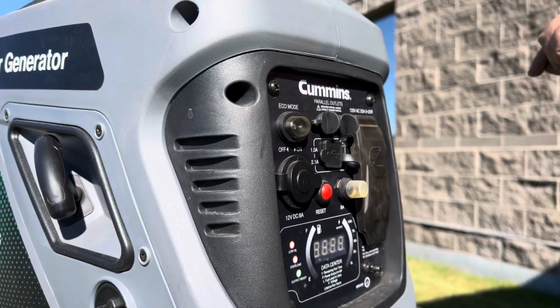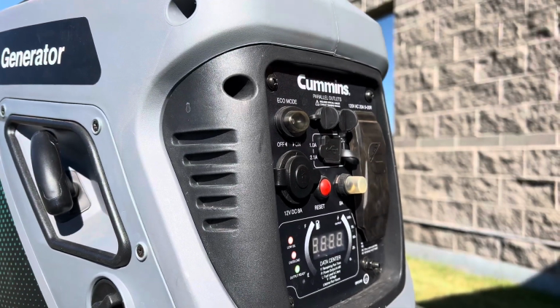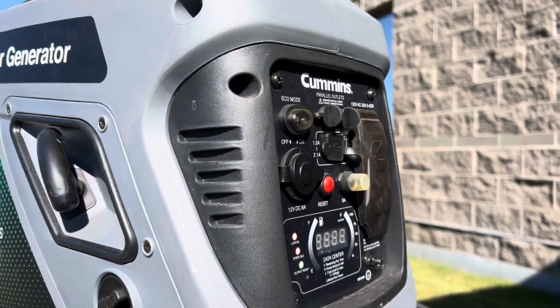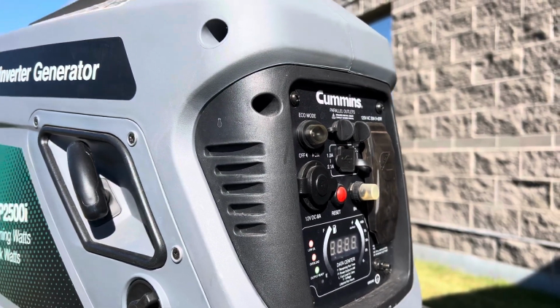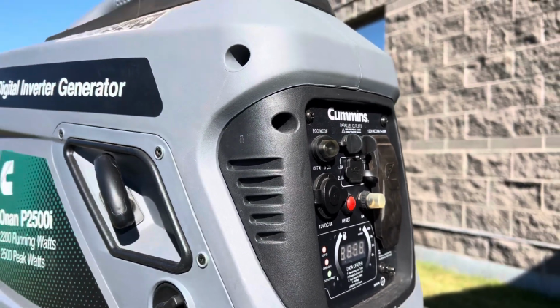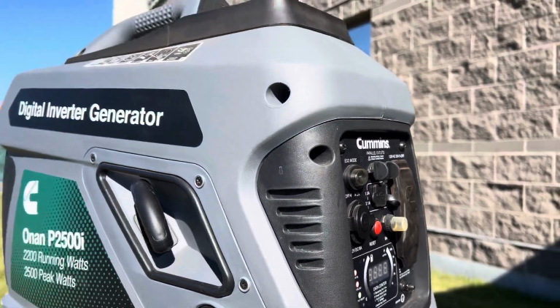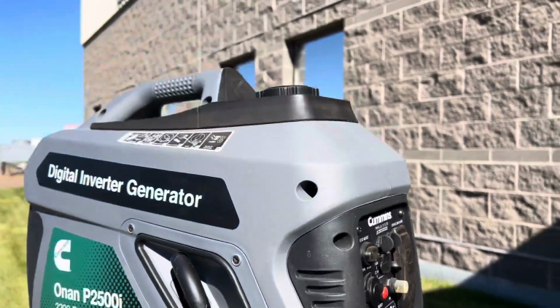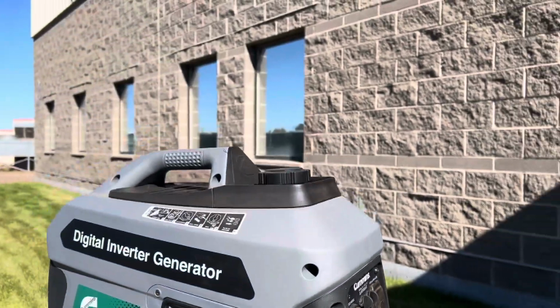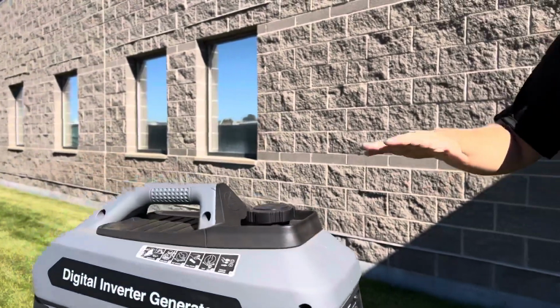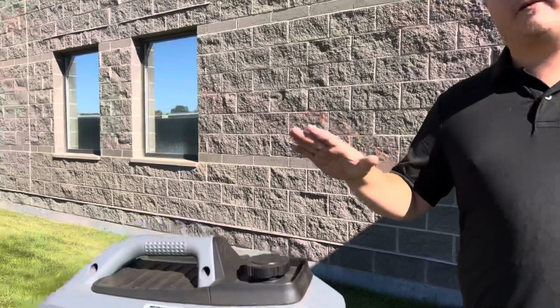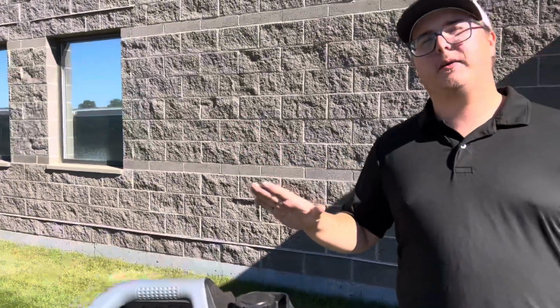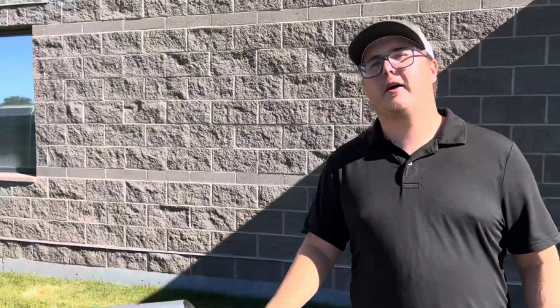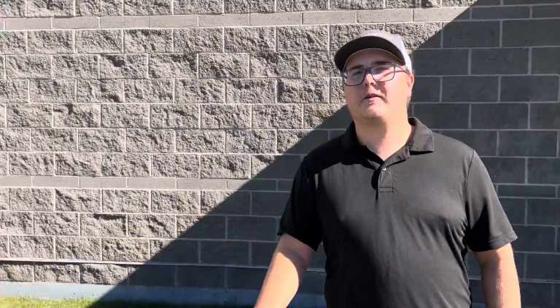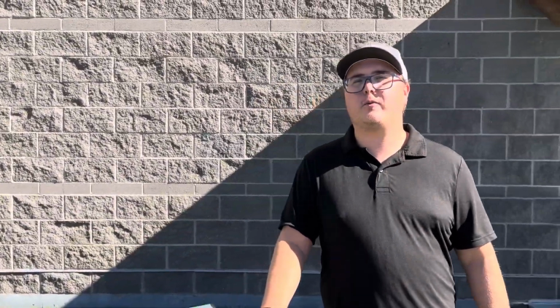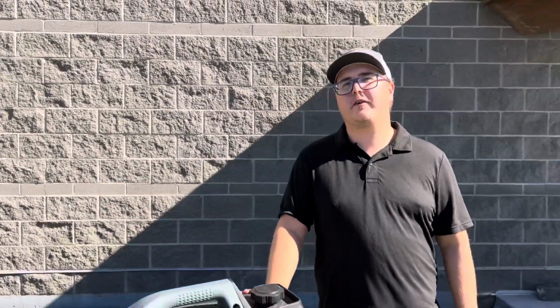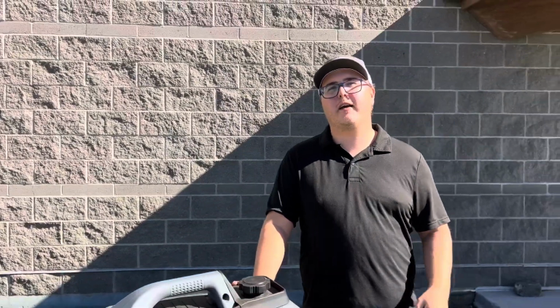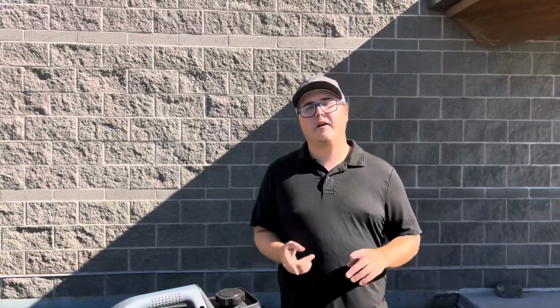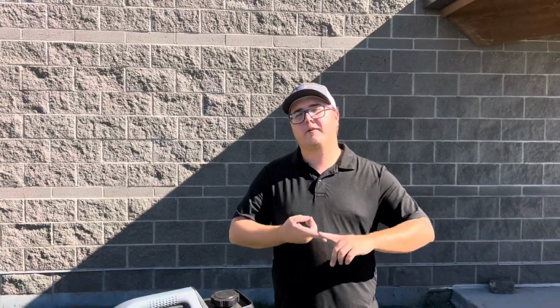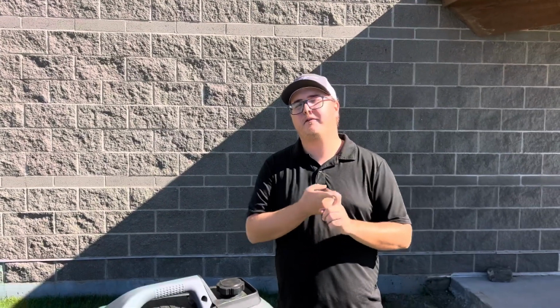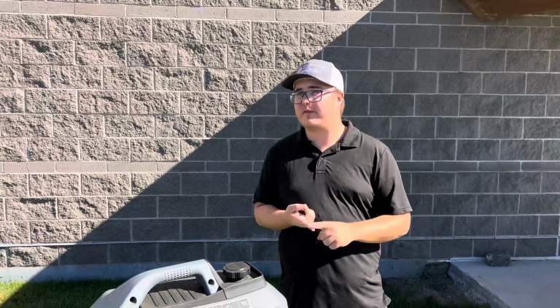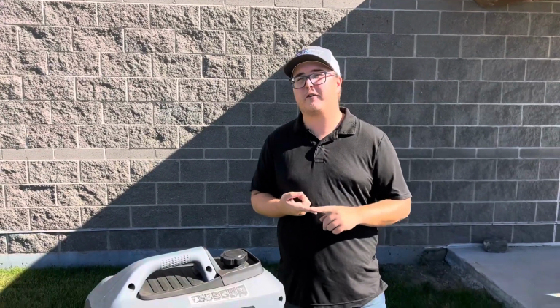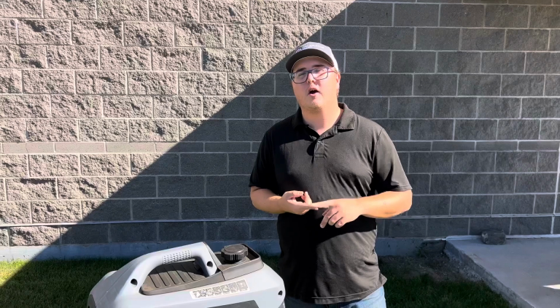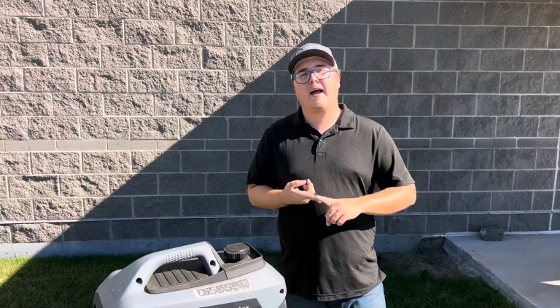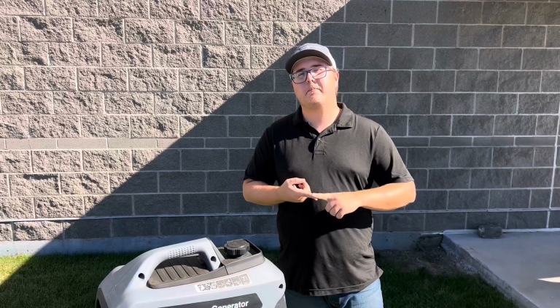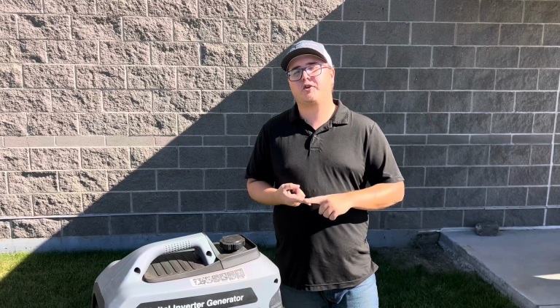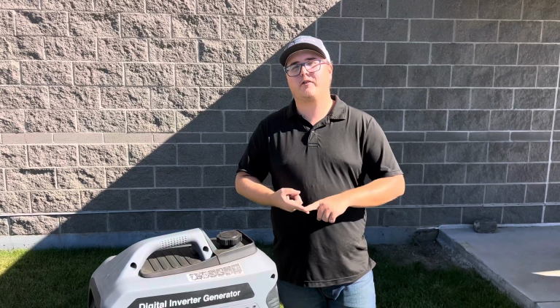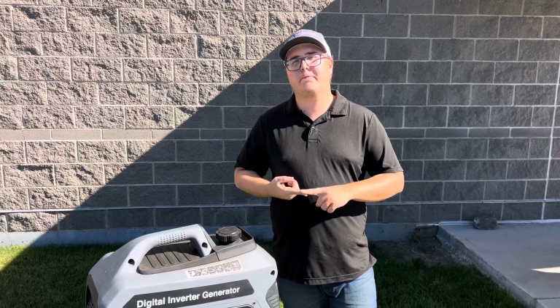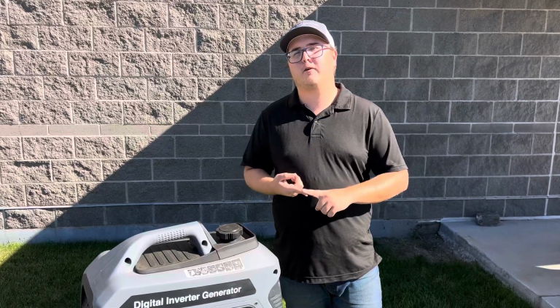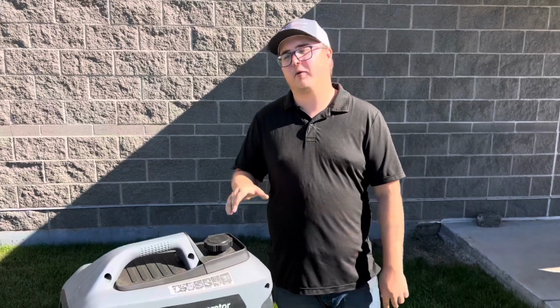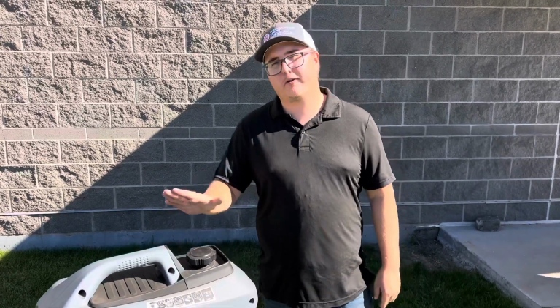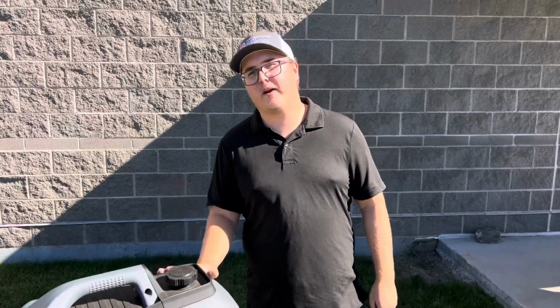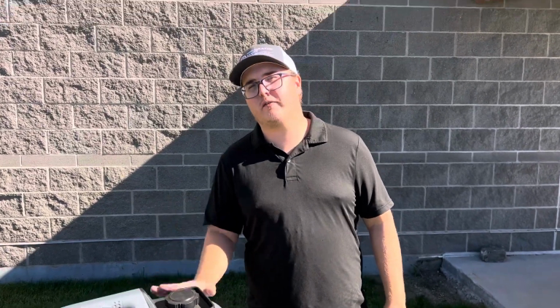This generator is also parallel capable, meaning that if you need some extra punch you can pair this to either another Cummins P2500i, another Cummins P4500i, or actually most generators that are going to be parallel capable. This generator is very, very flexible.